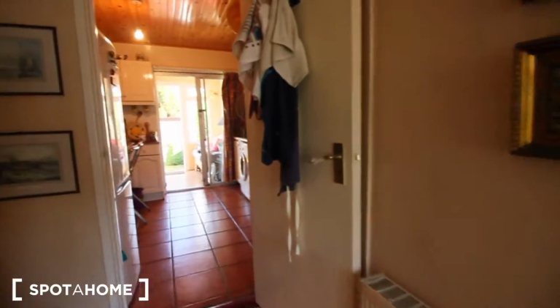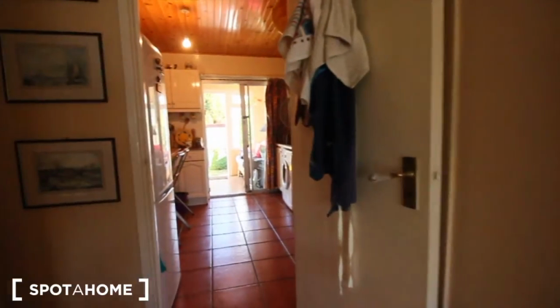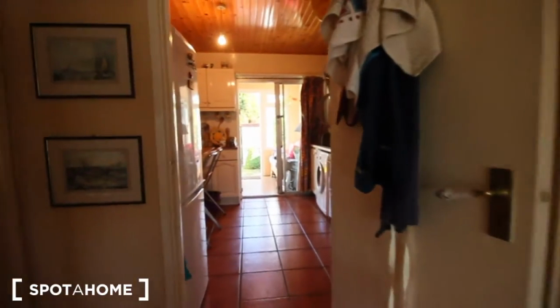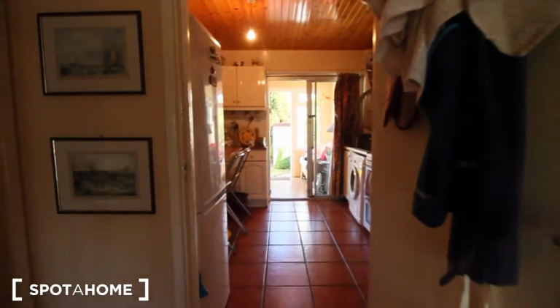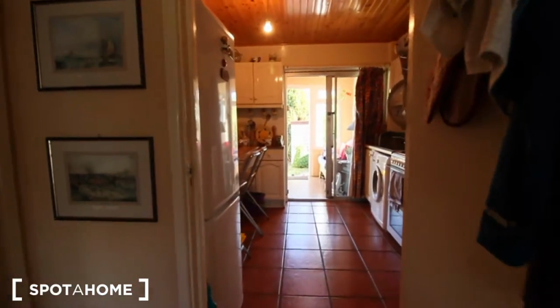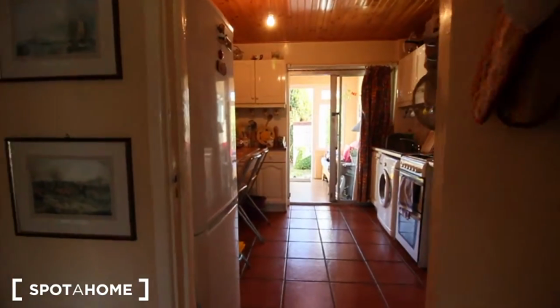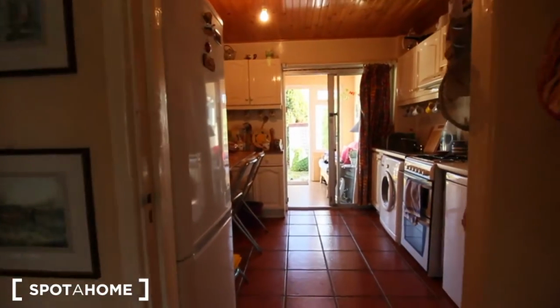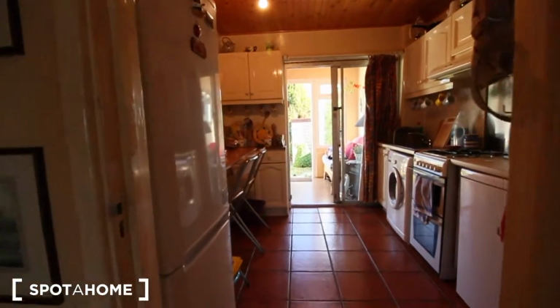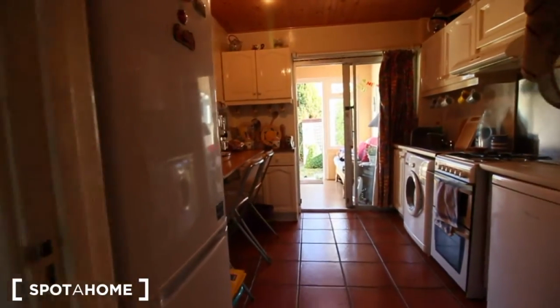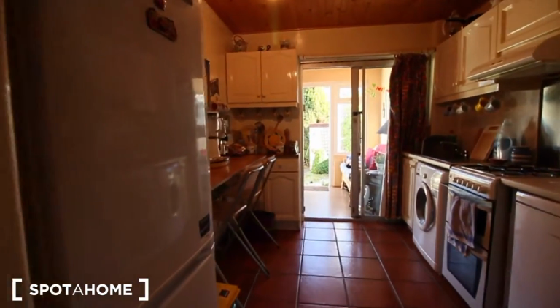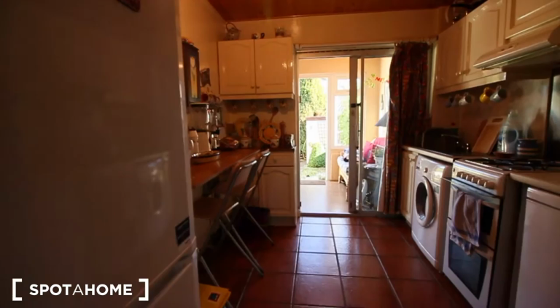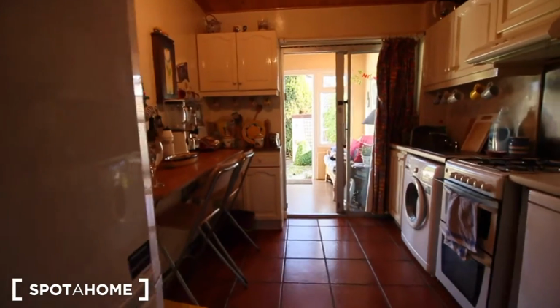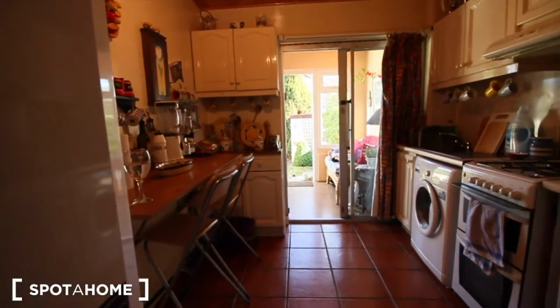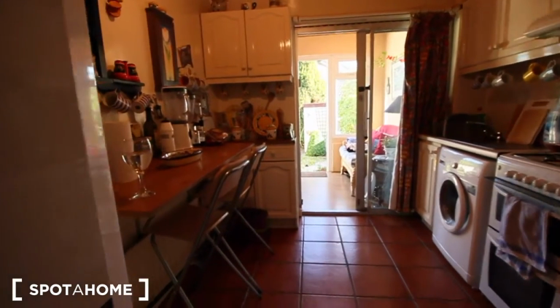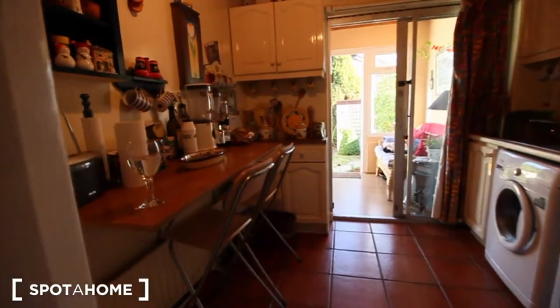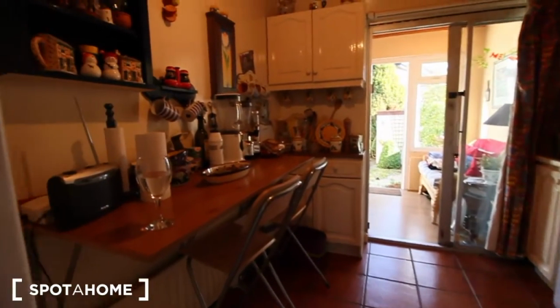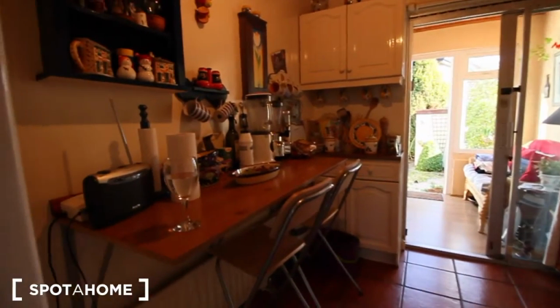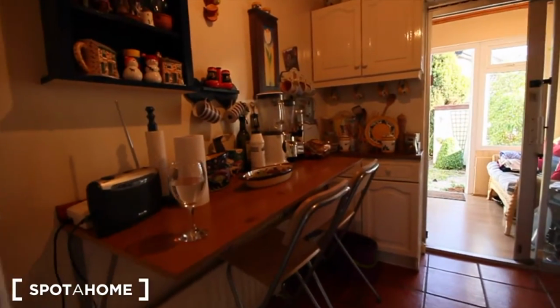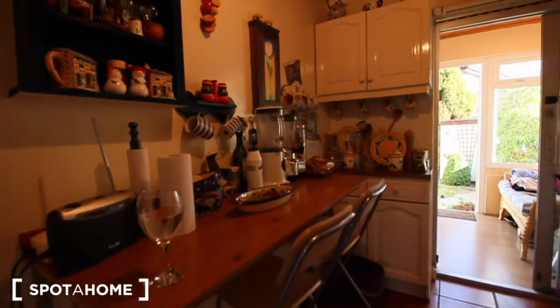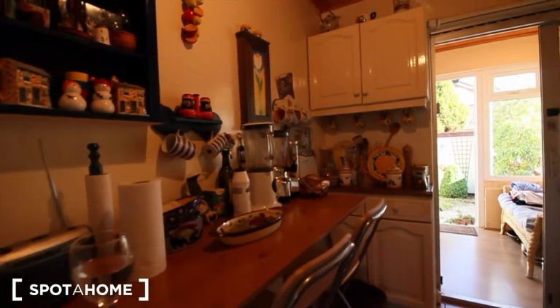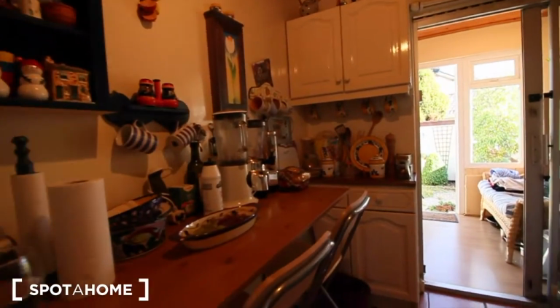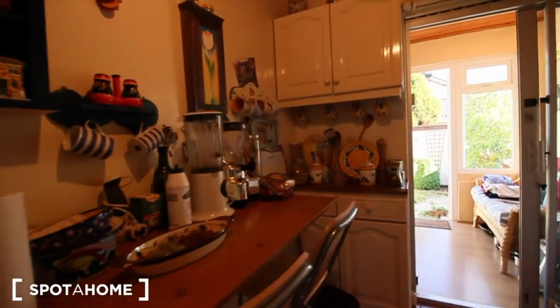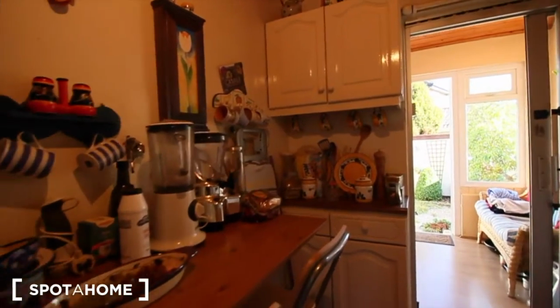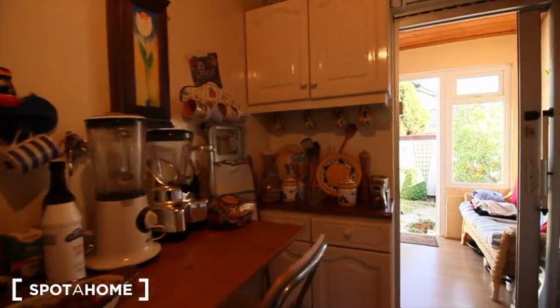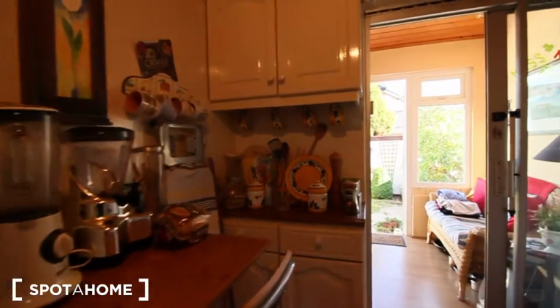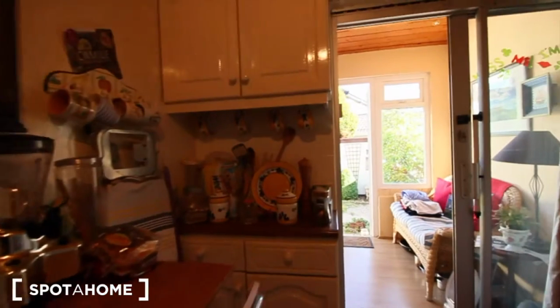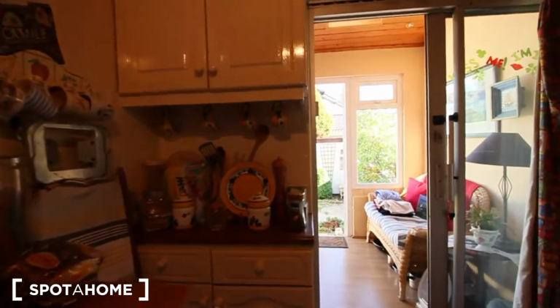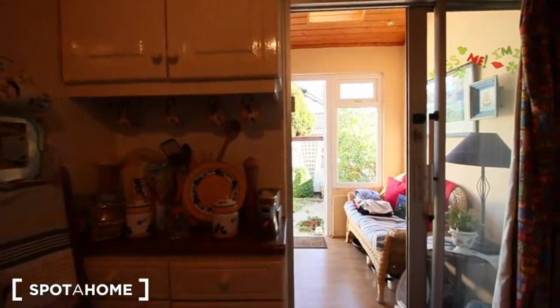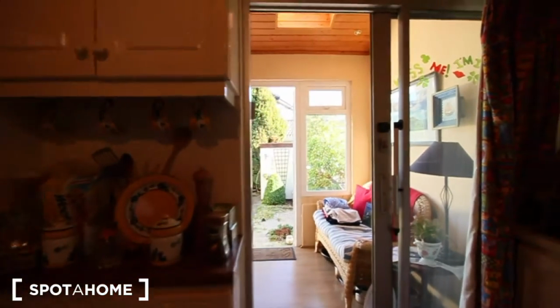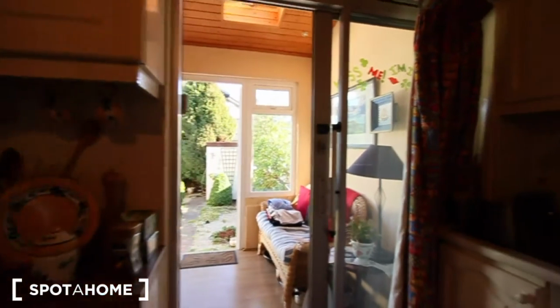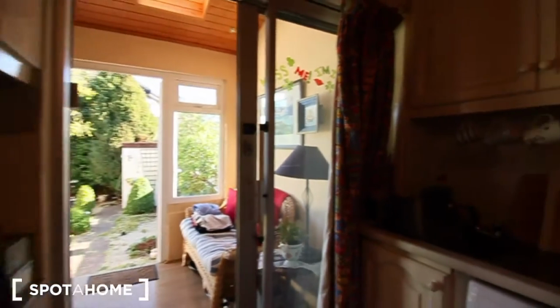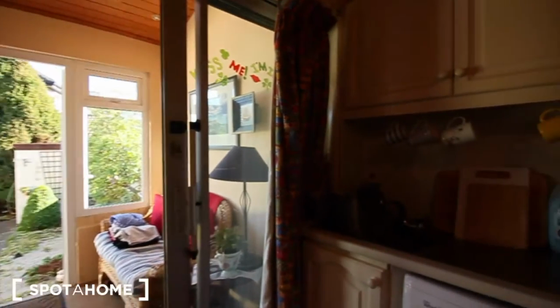Here is the kitchen. There's a fridge, washing machine, everything you need.